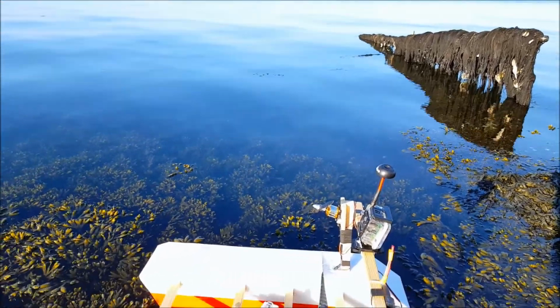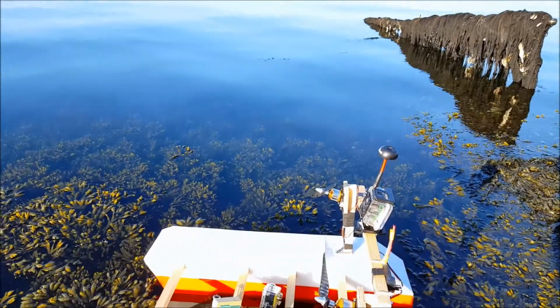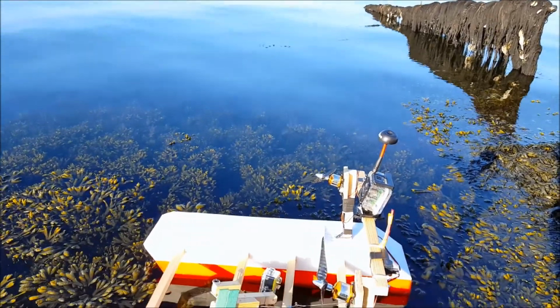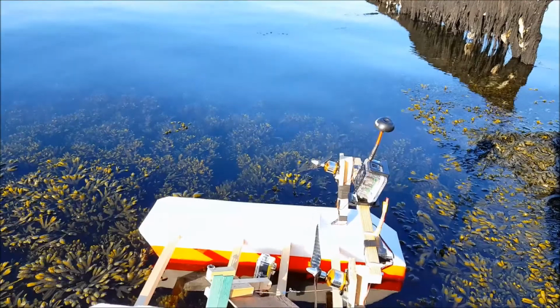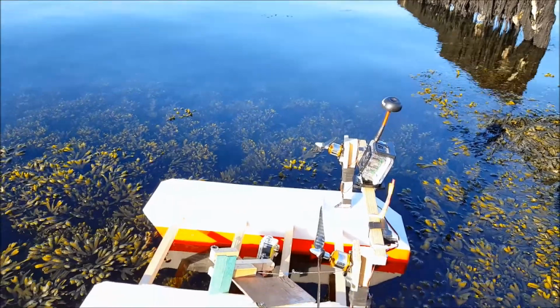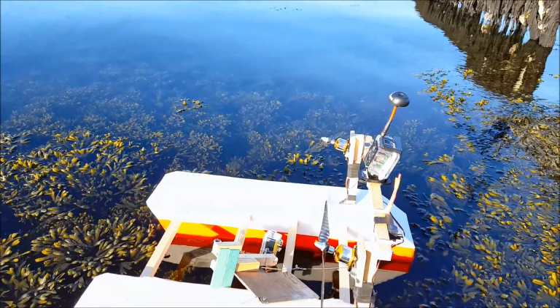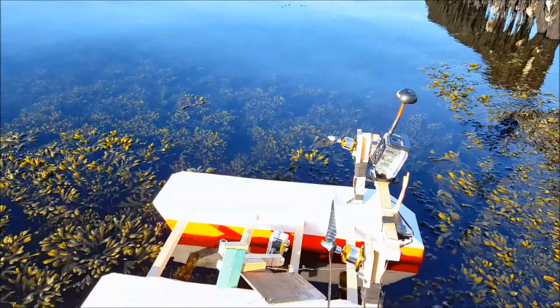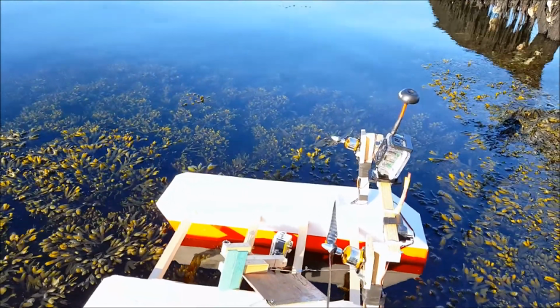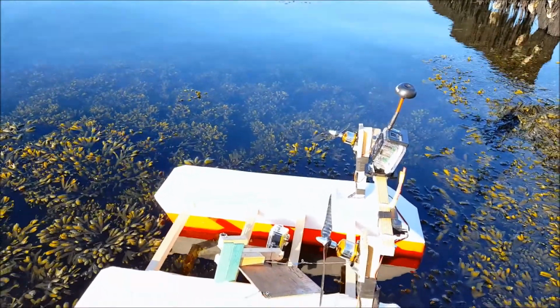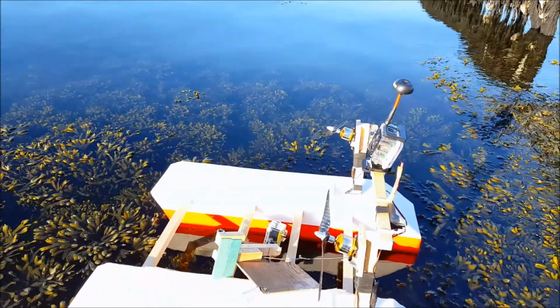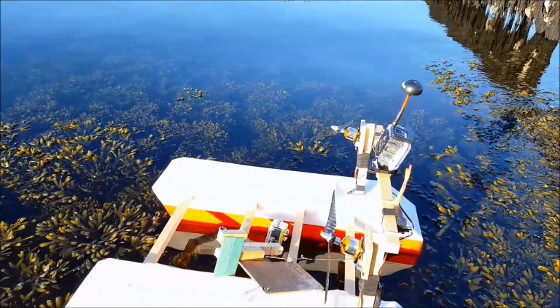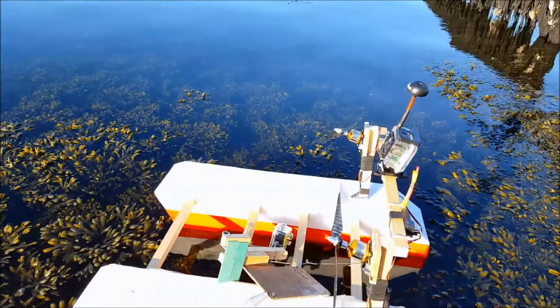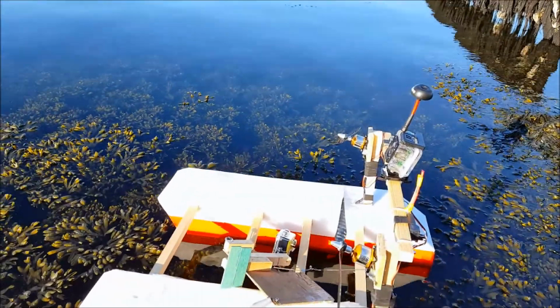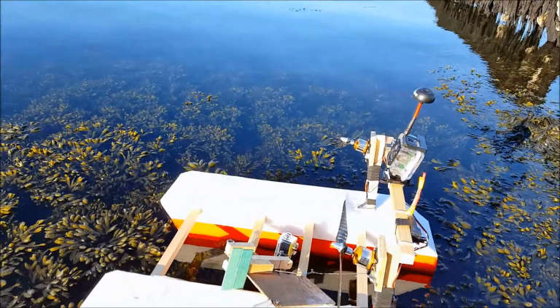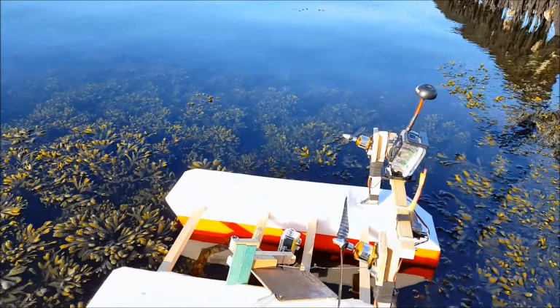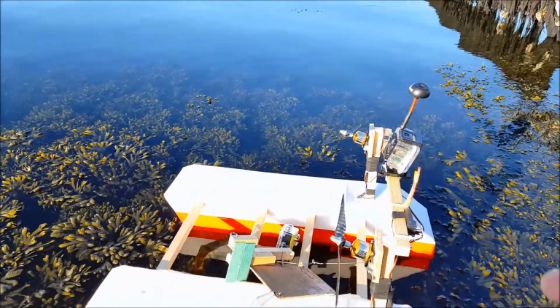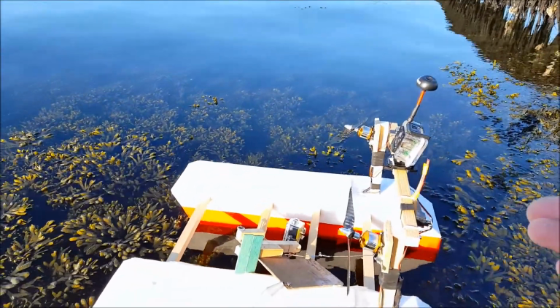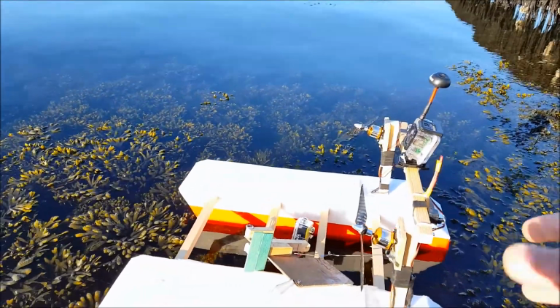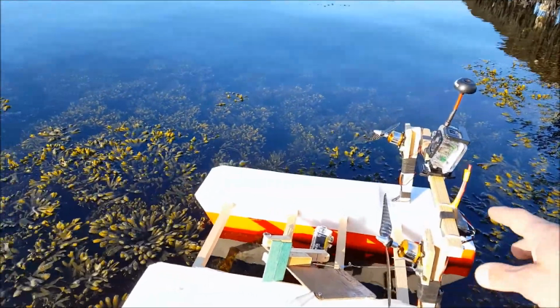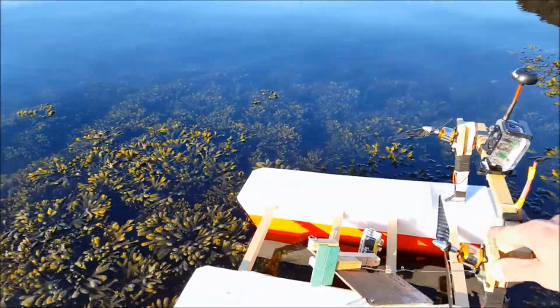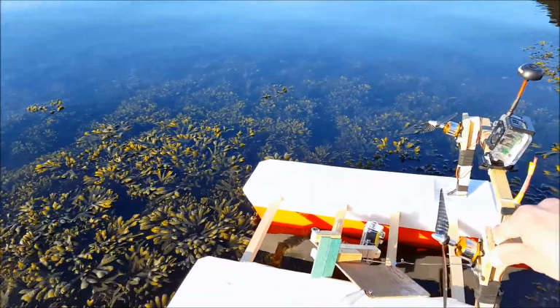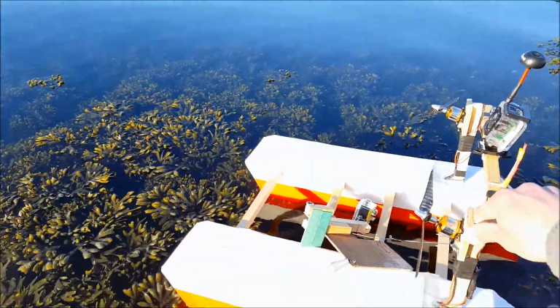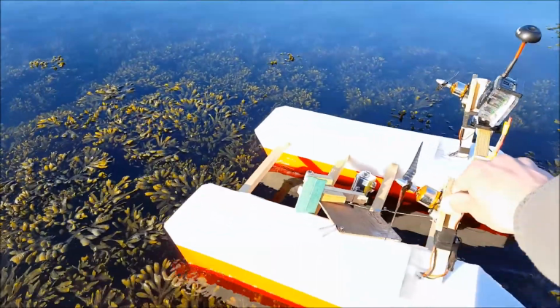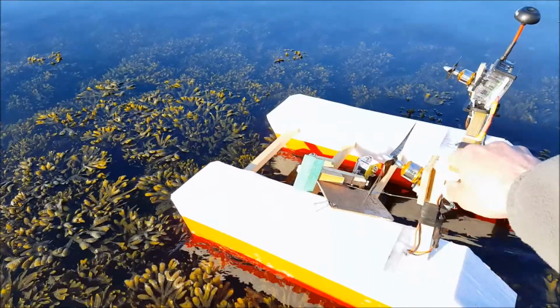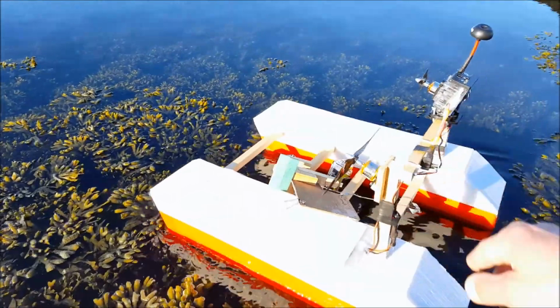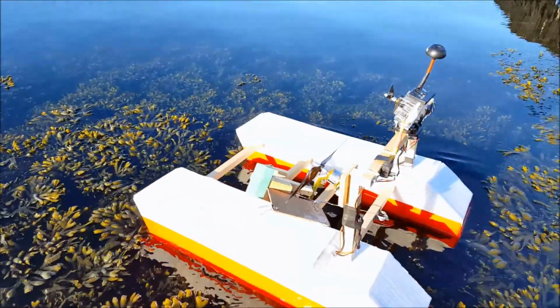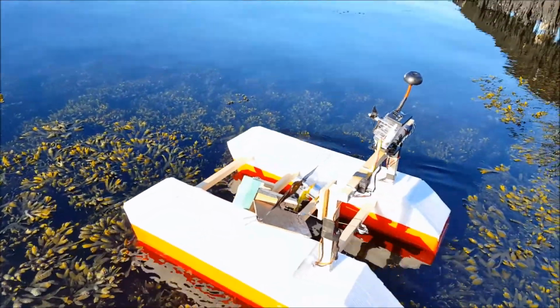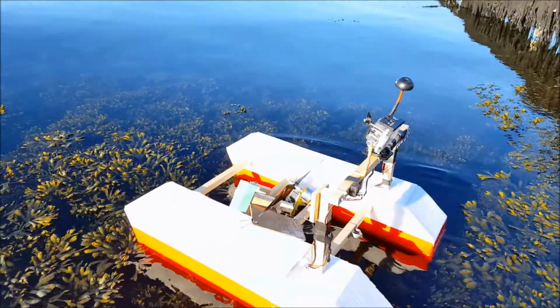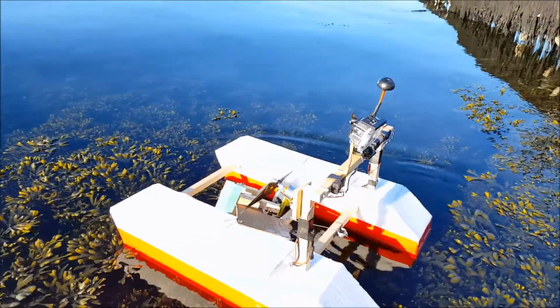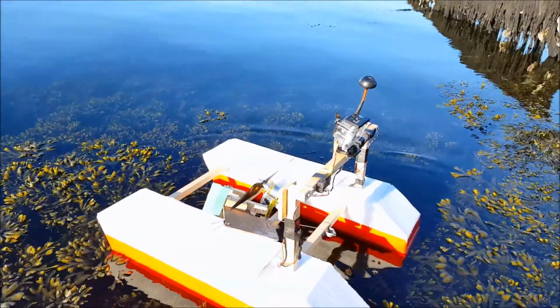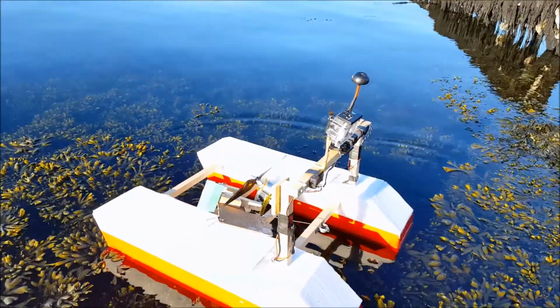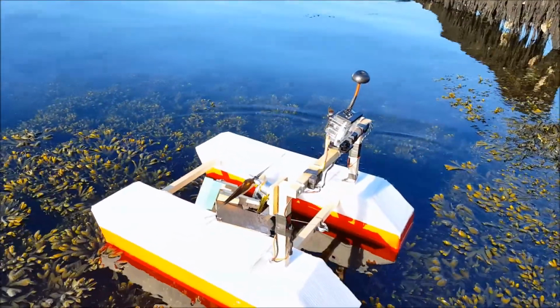Just like you're watching my airboat now — I hope you'll watch this video to the end. And if you like what I'm doing, give it a lot of thumbs up. Let's get it on!